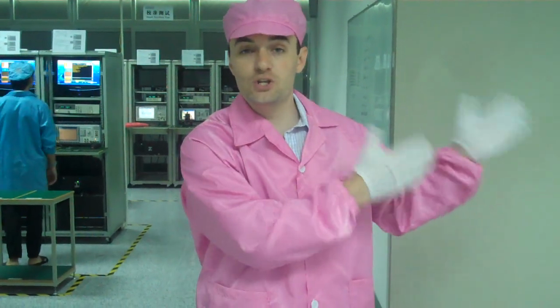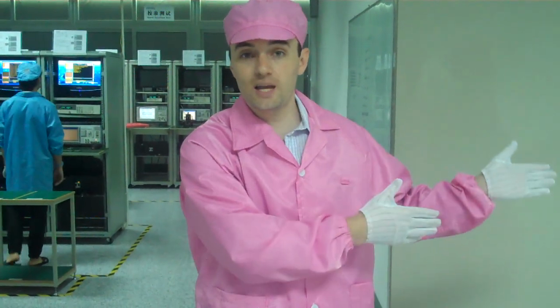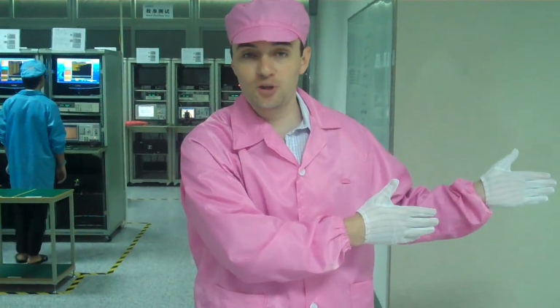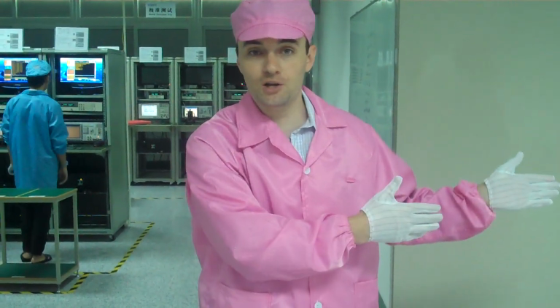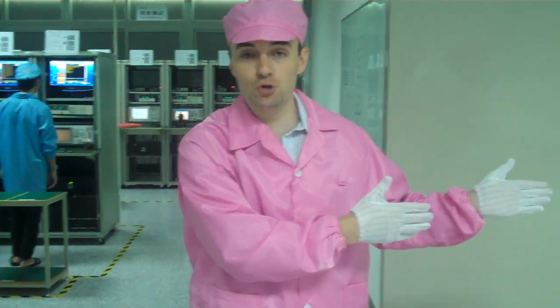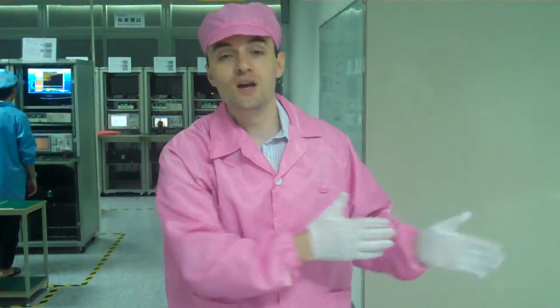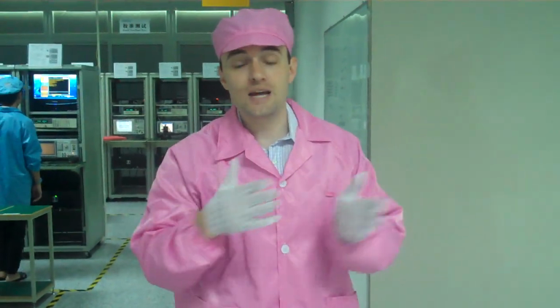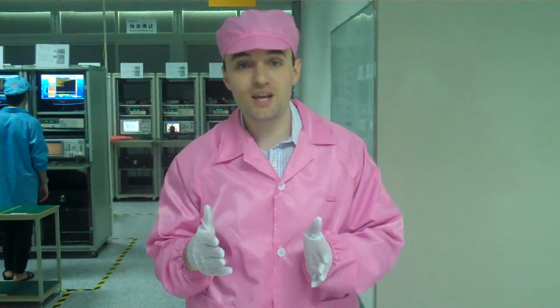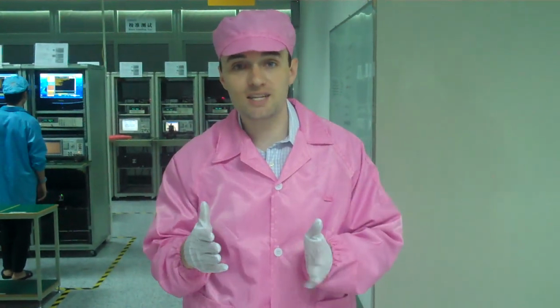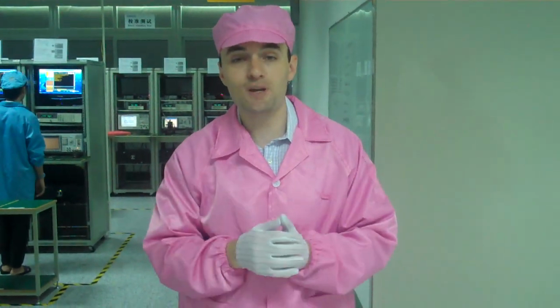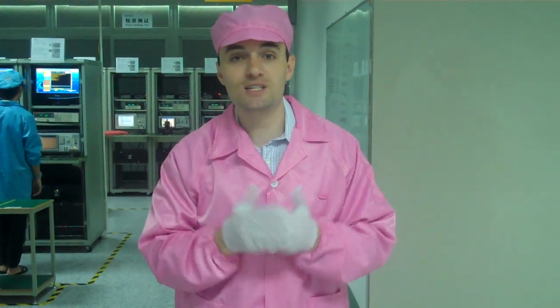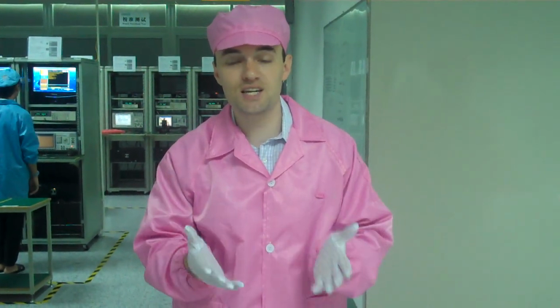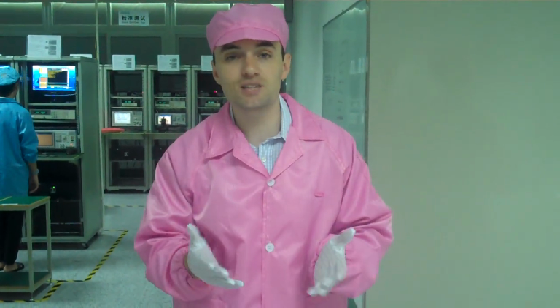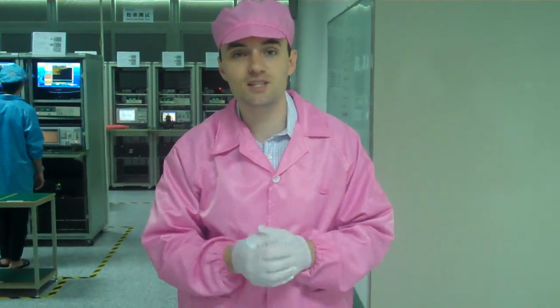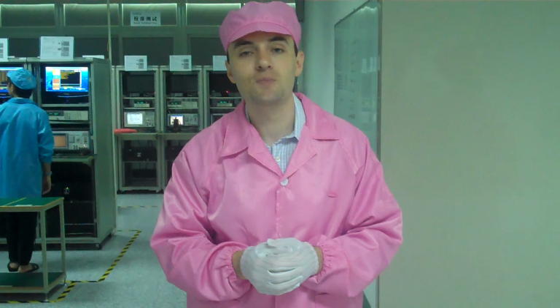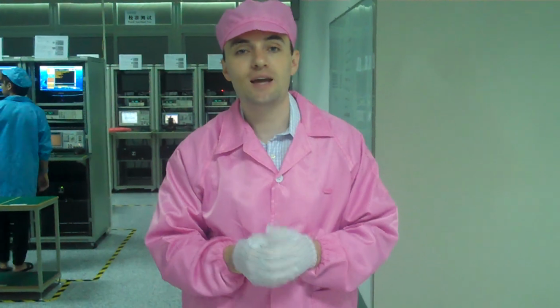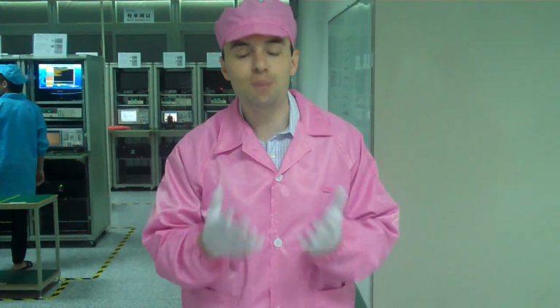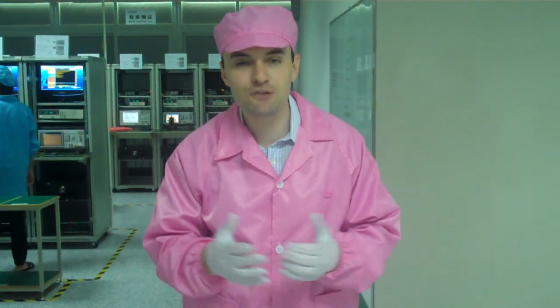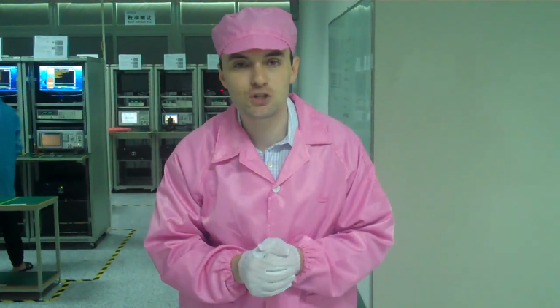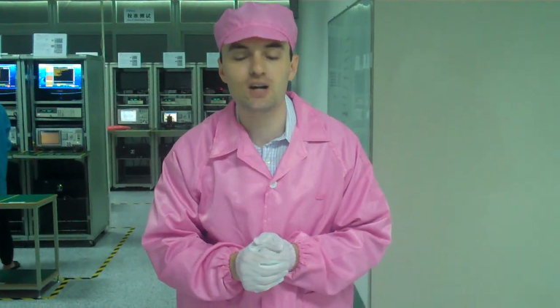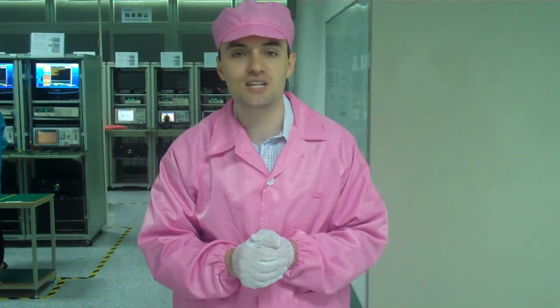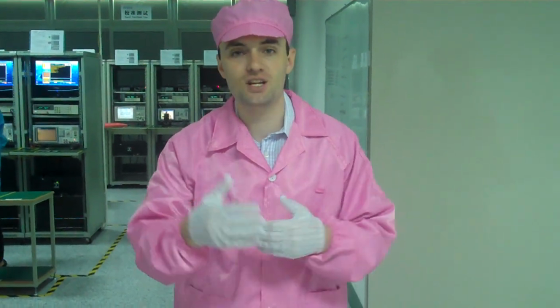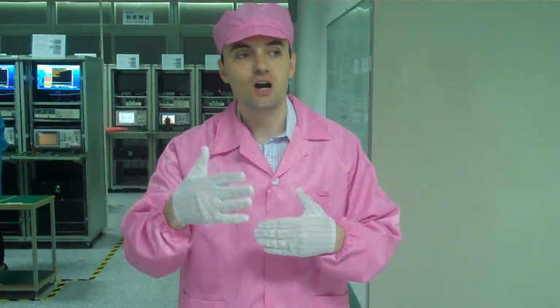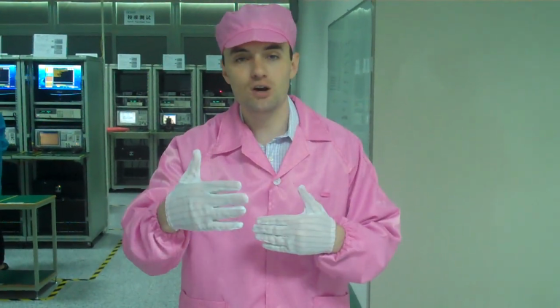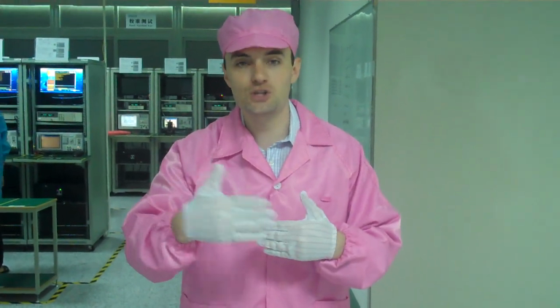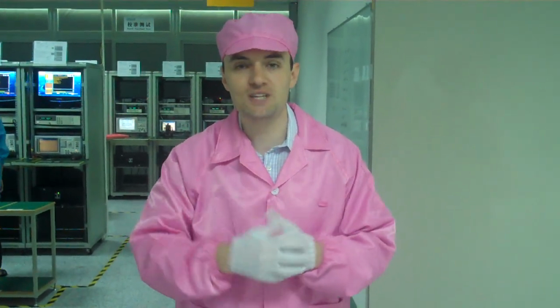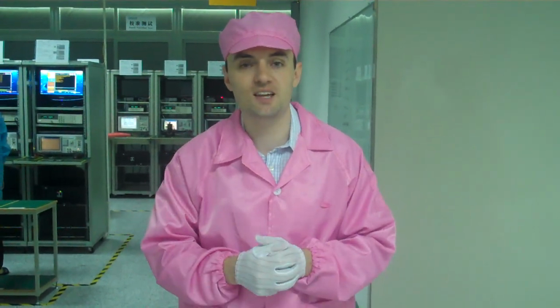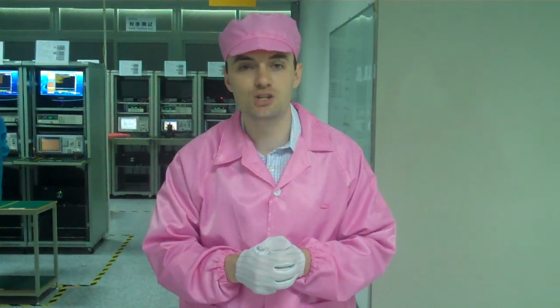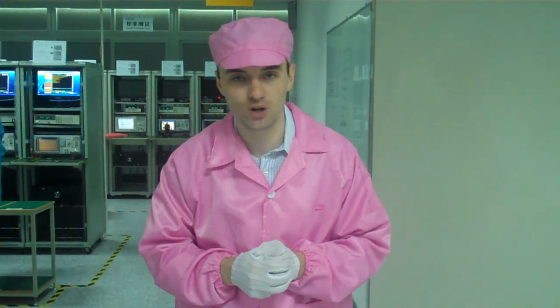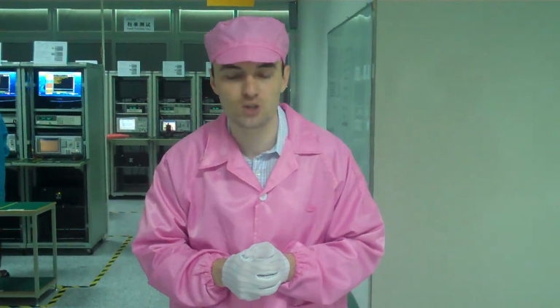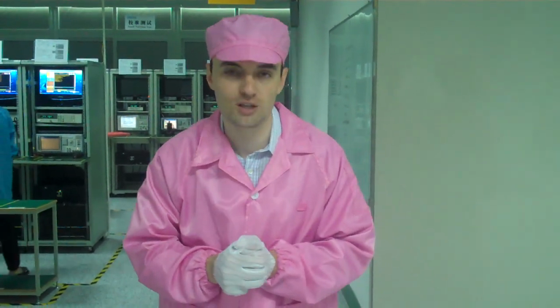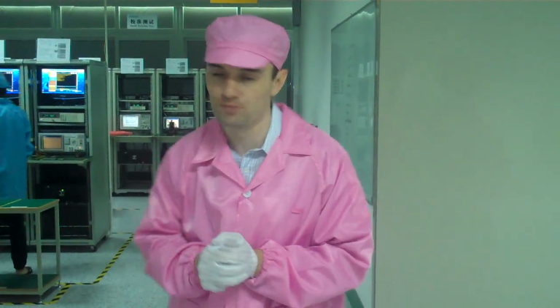We just came from the cutting room. The next step is signal testing and basic functionality testing of the chipsets that have been installed on the motherboard.